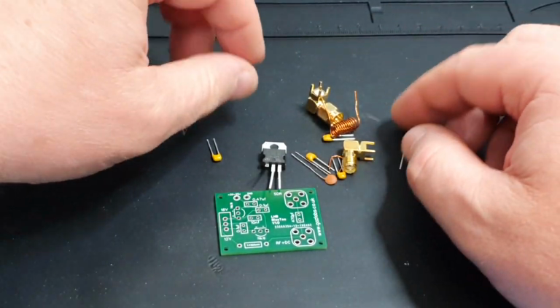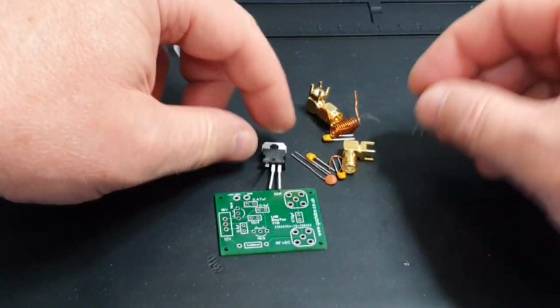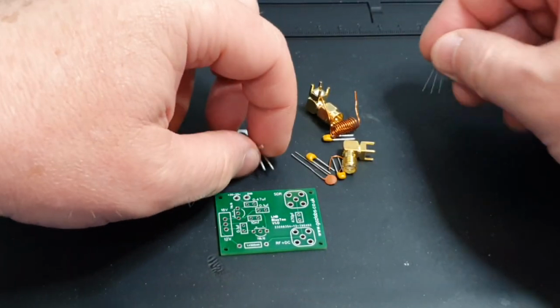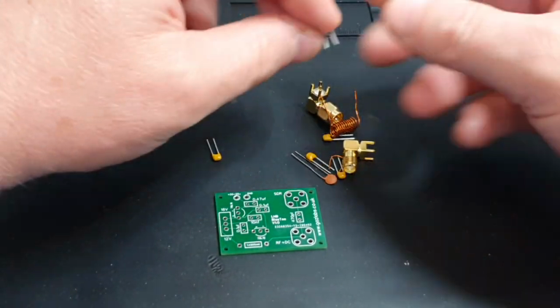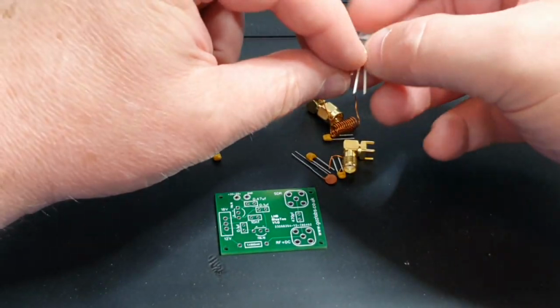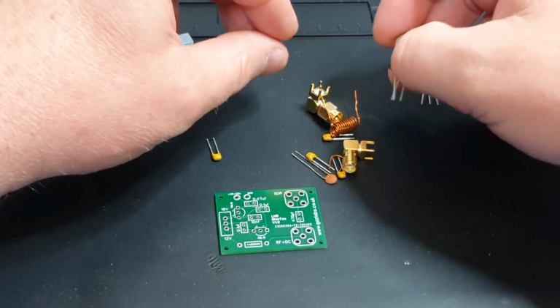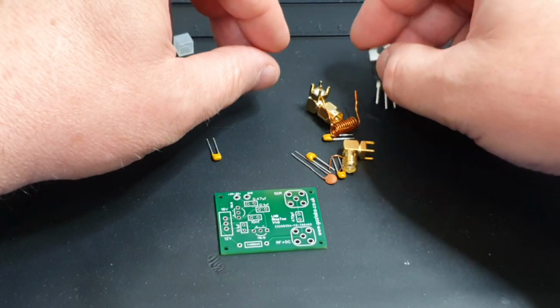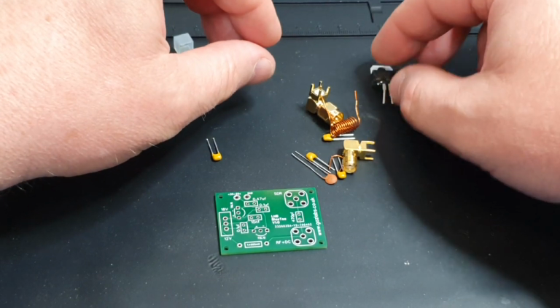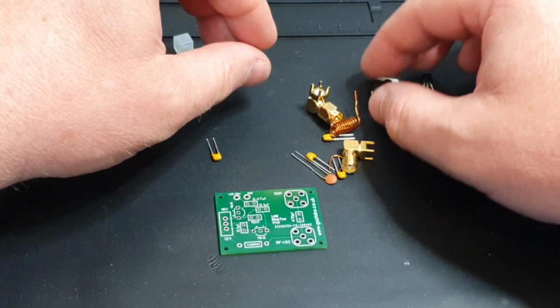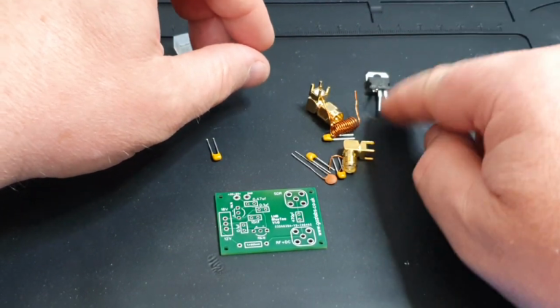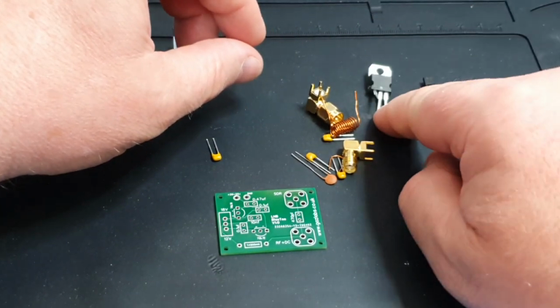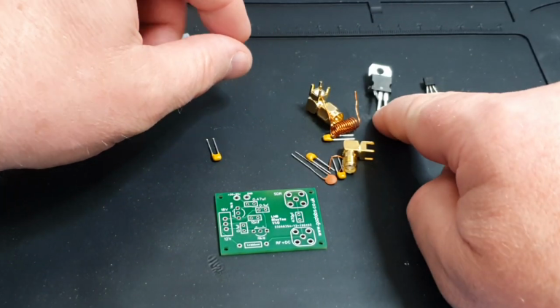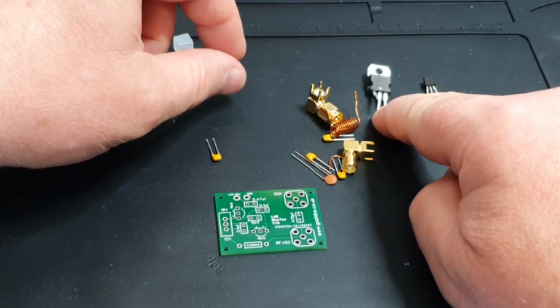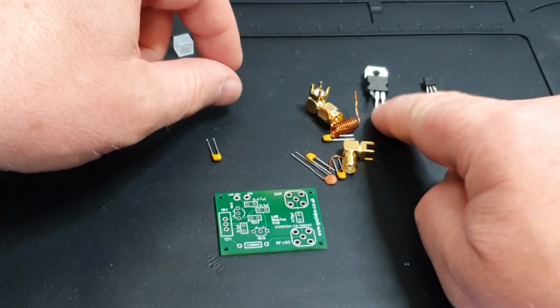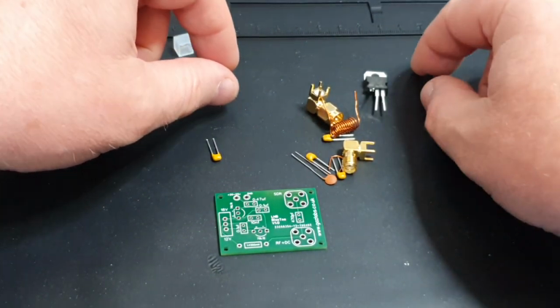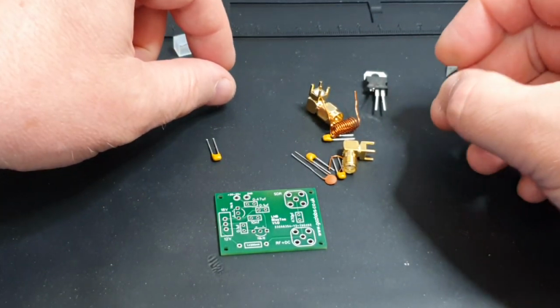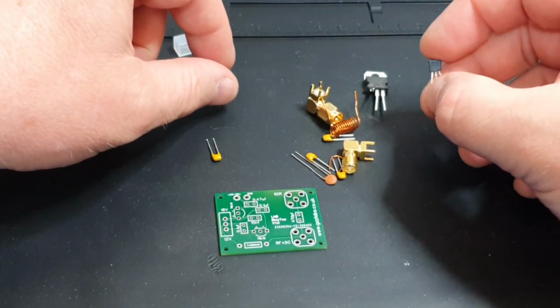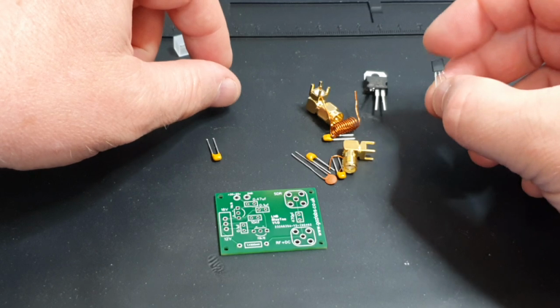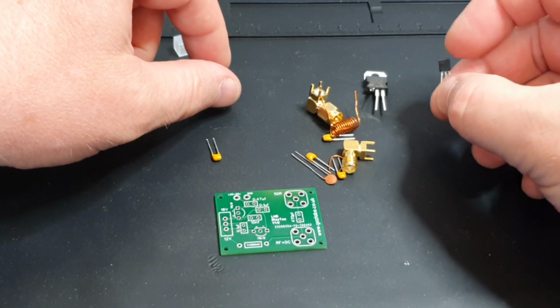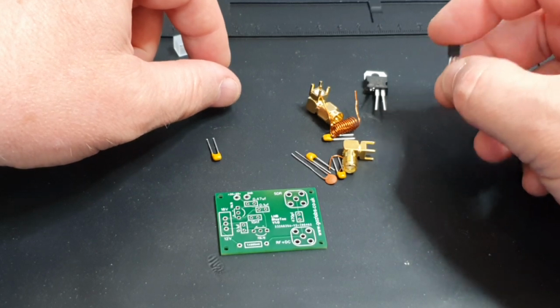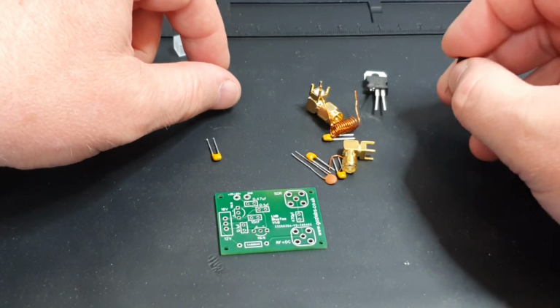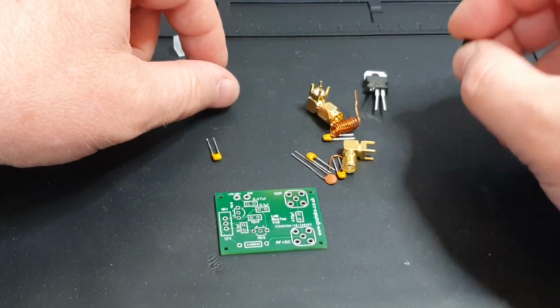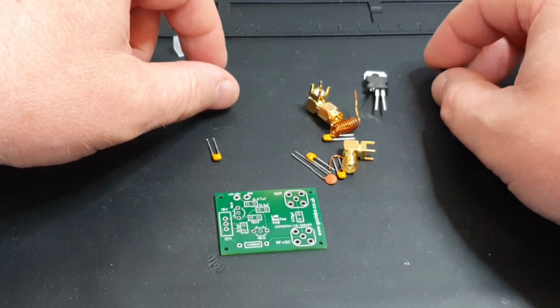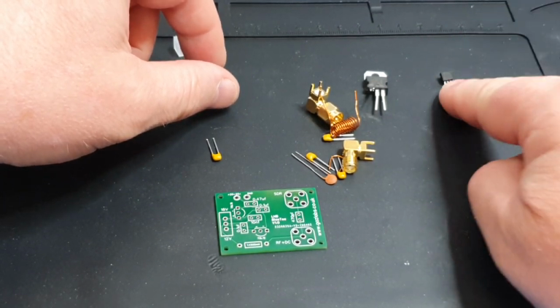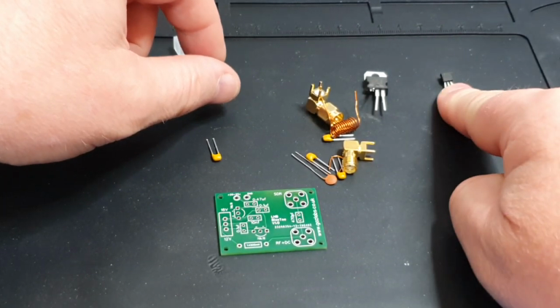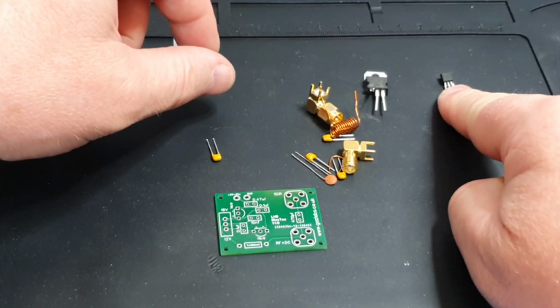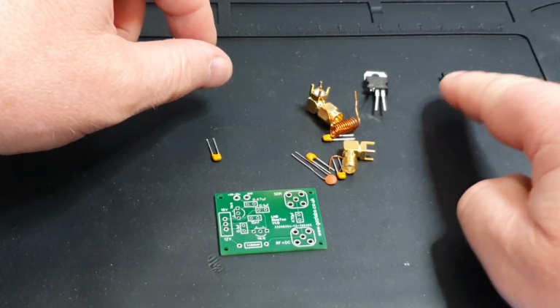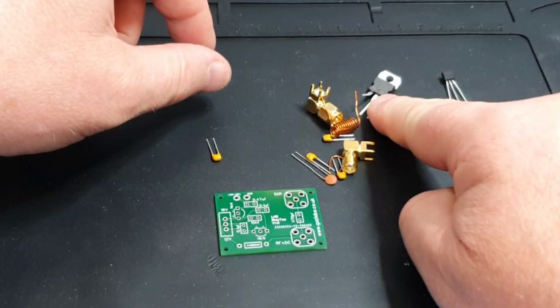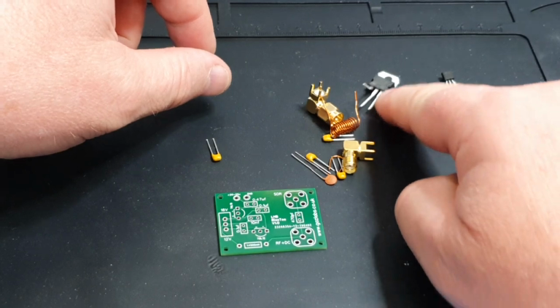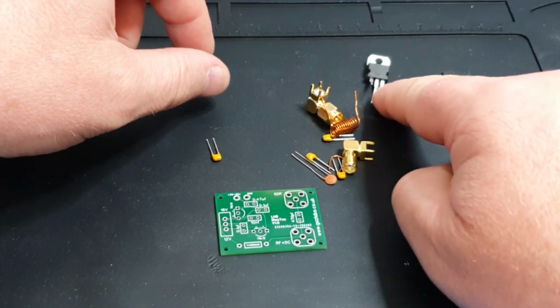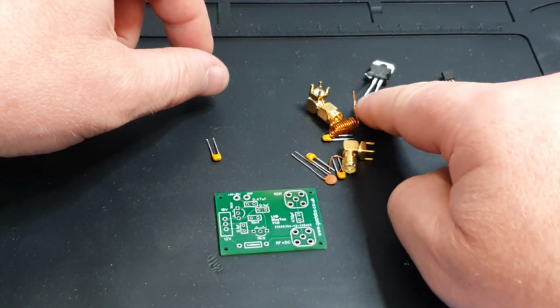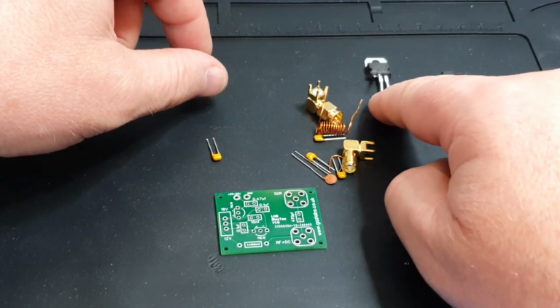The two regulators in there: that one is a 78L18 and this one is an L7812. So that gives you your 12 volts and that gives you the base 18 volts.